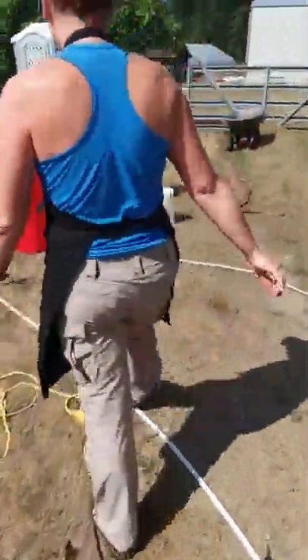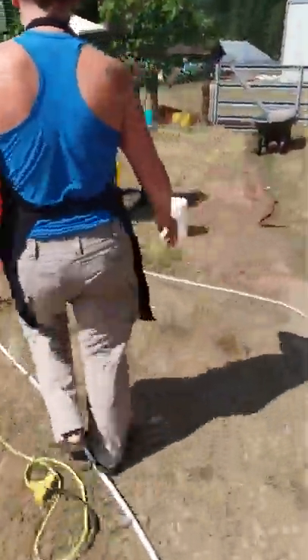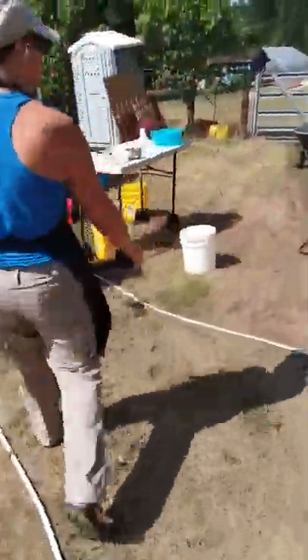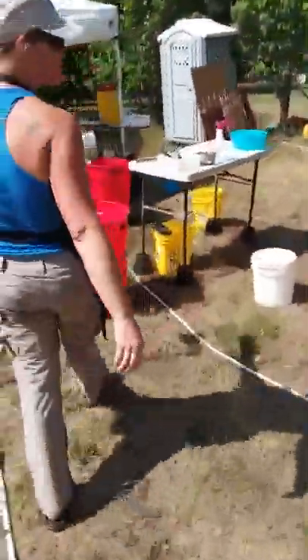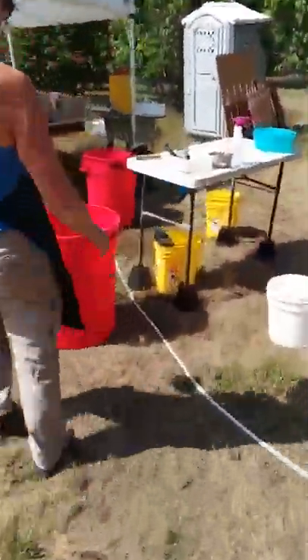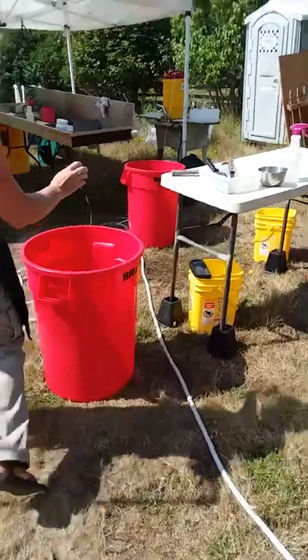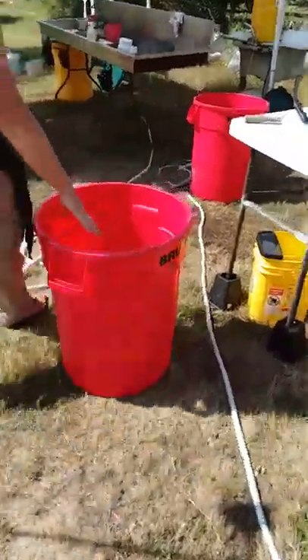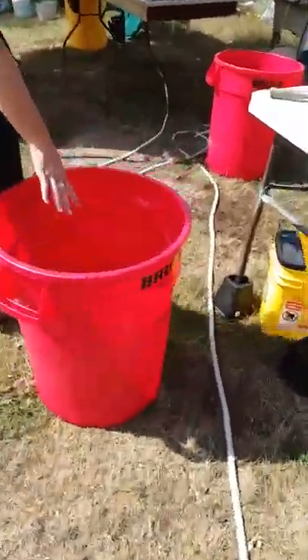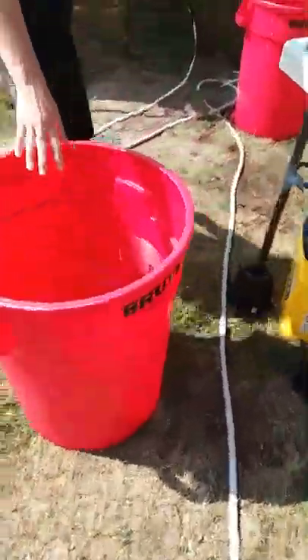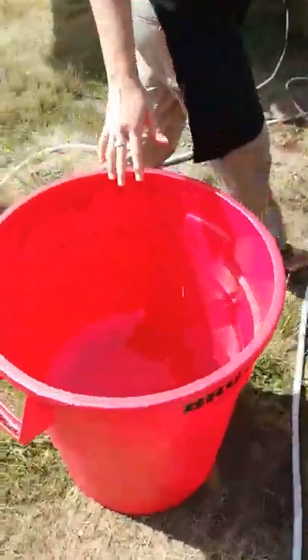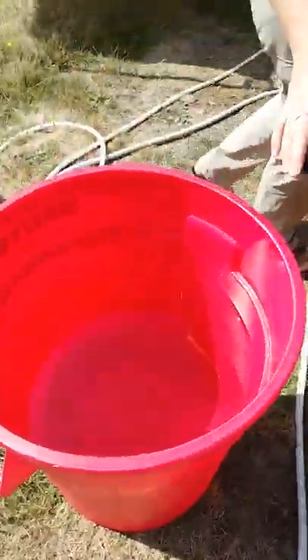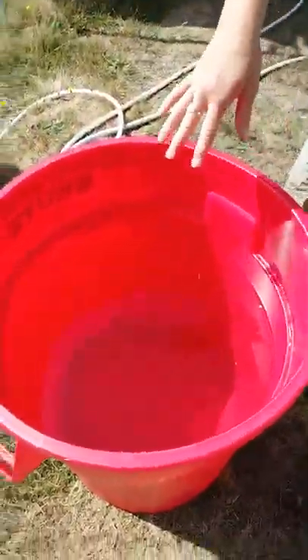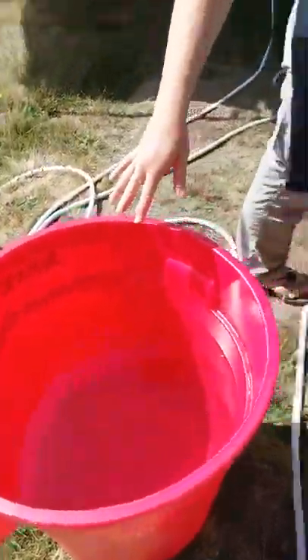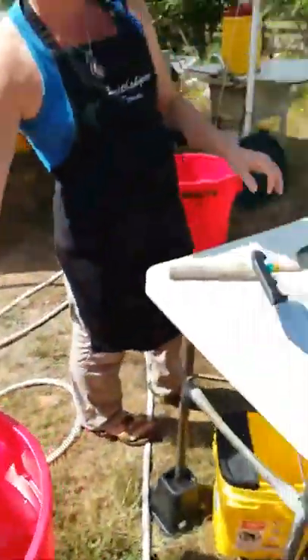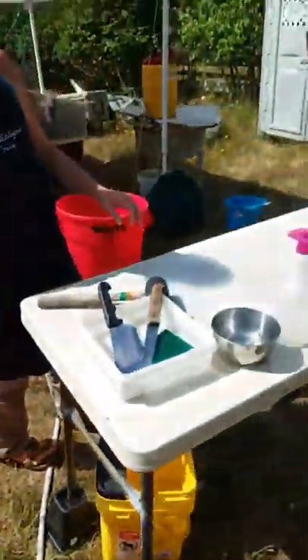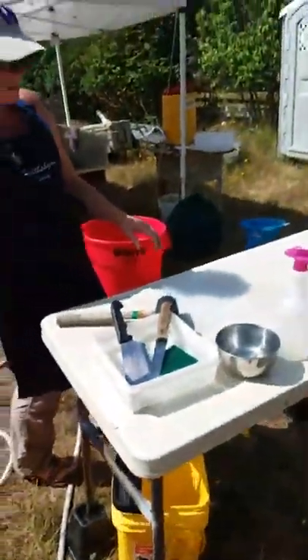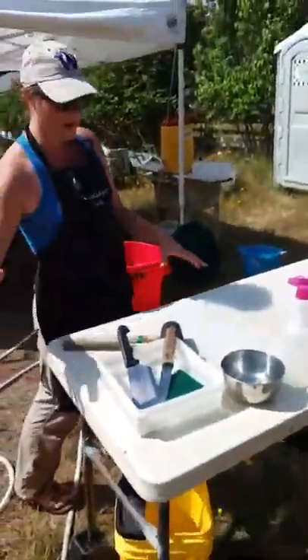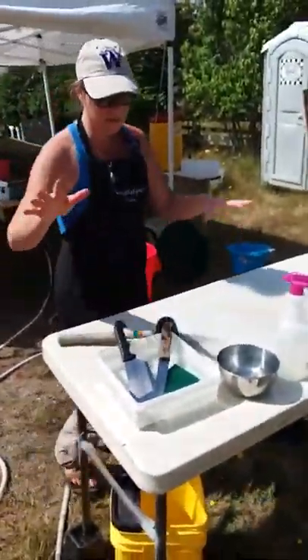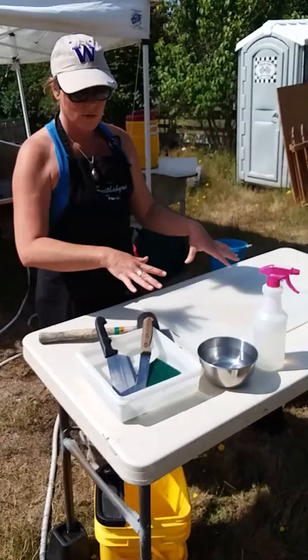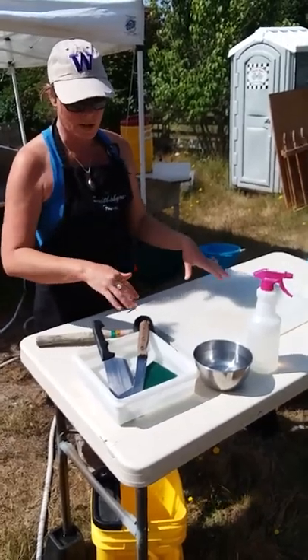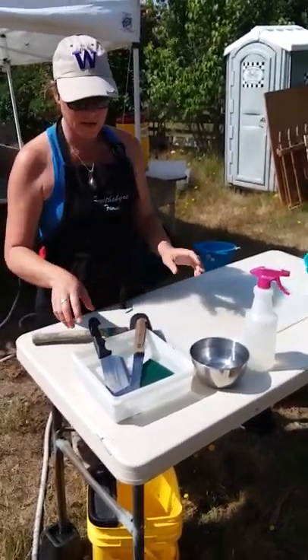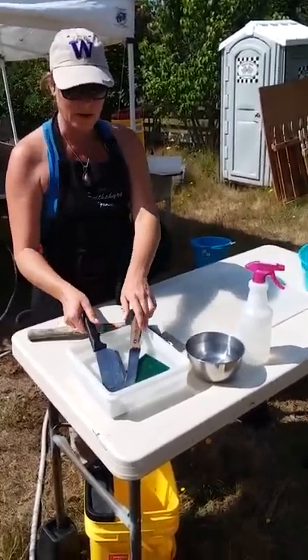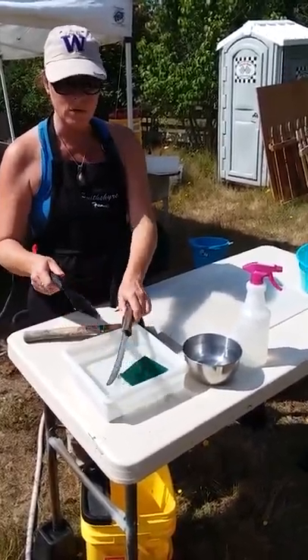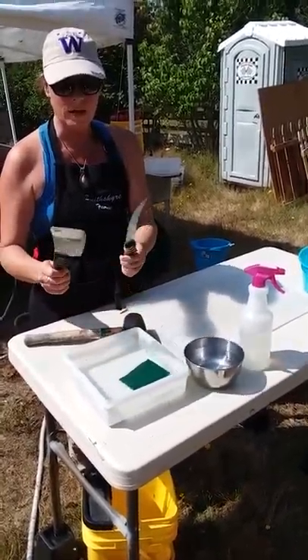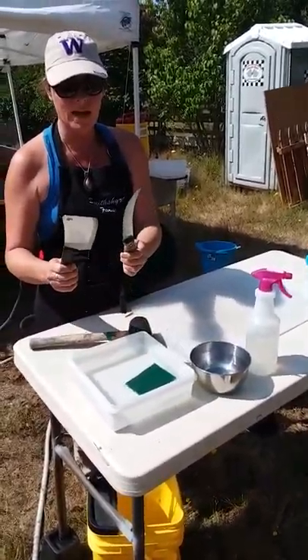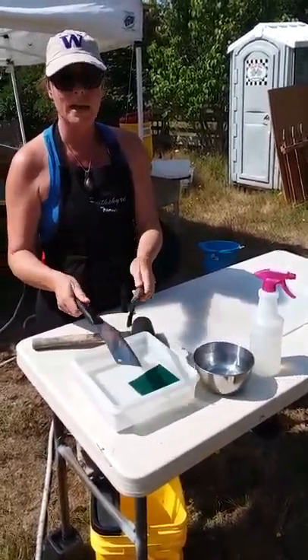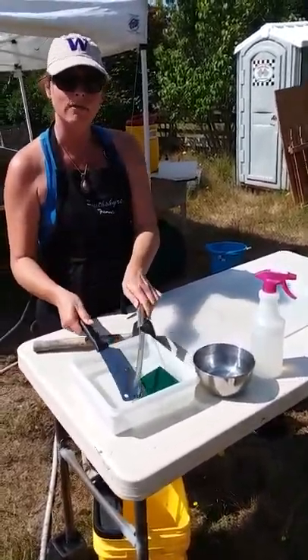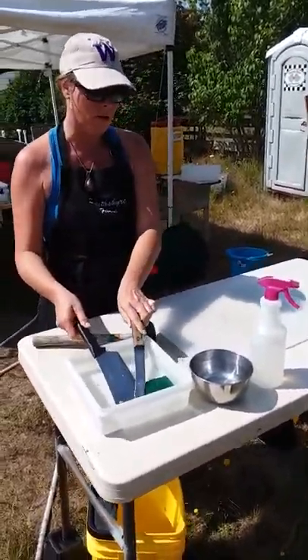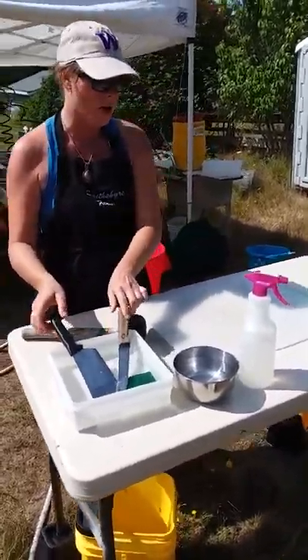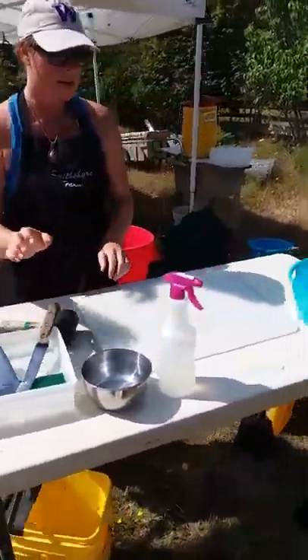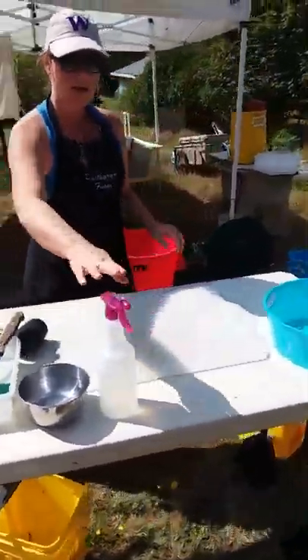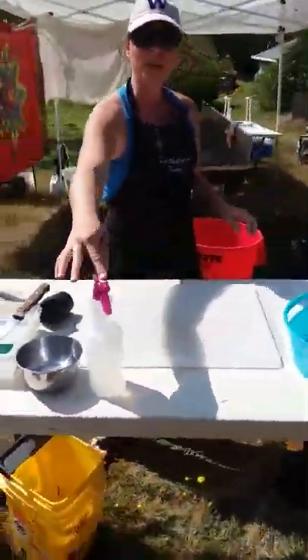From there they go over here into one of the dirty buckets, and then this is cold well water that's been tested for microbes. From there they come here where we remove the head, neck, and feet for our dogs.